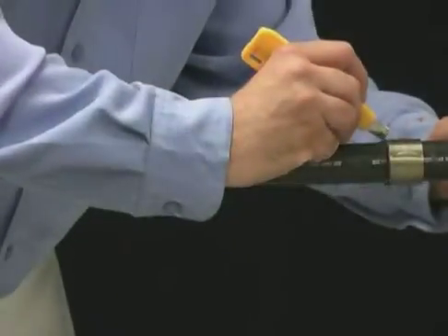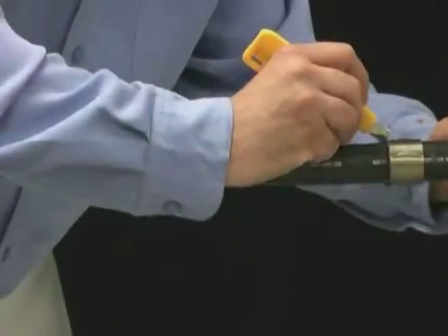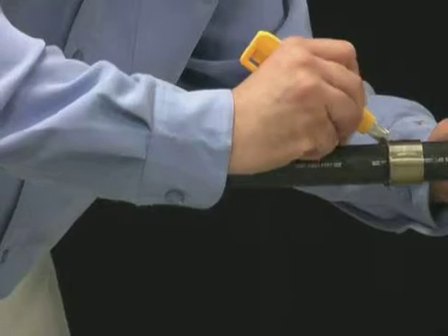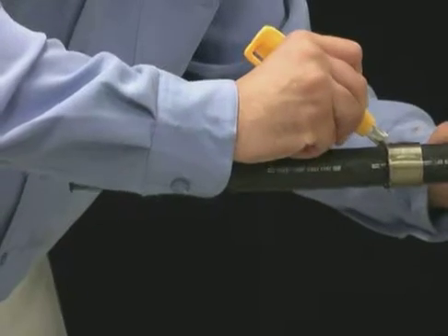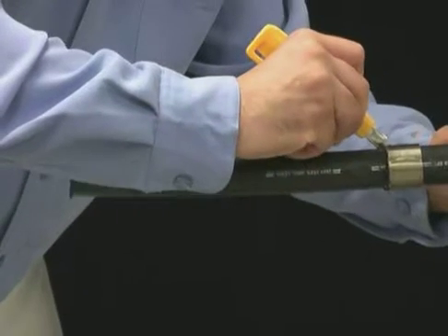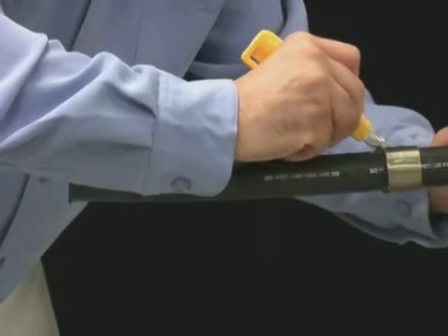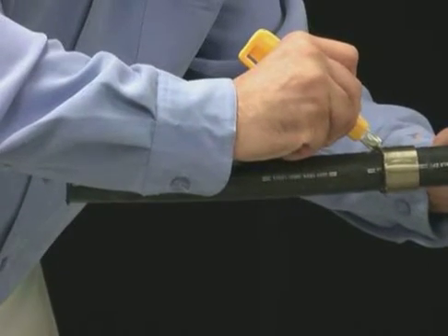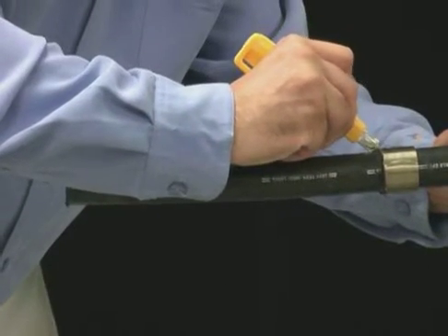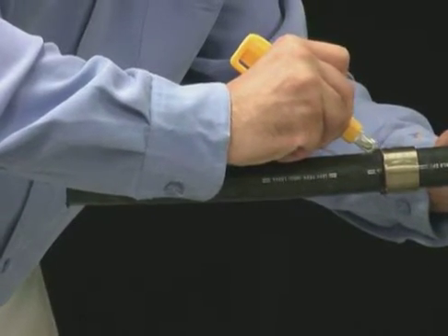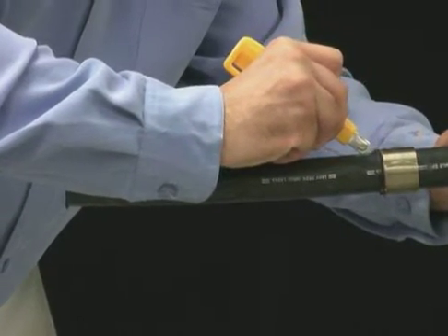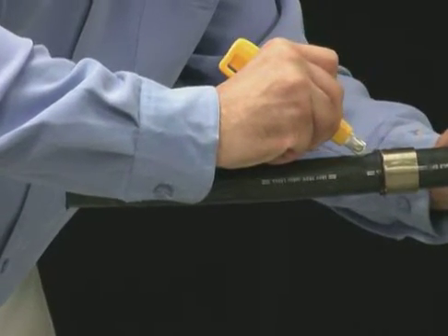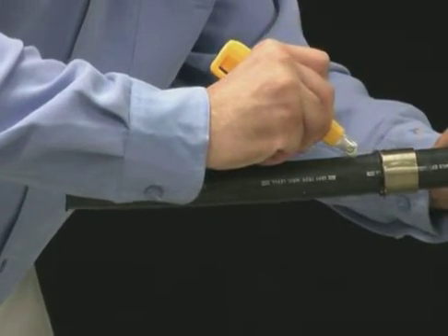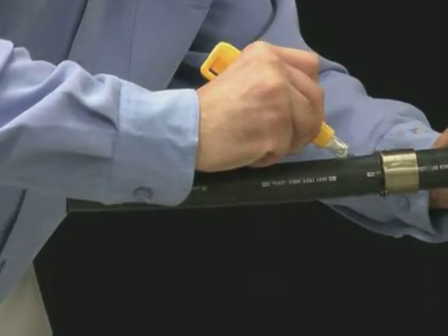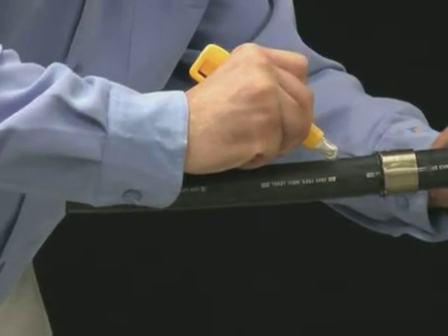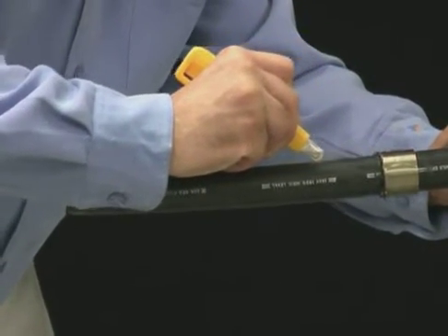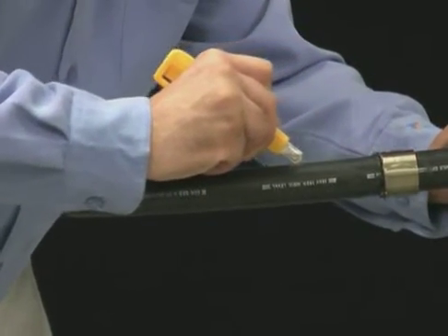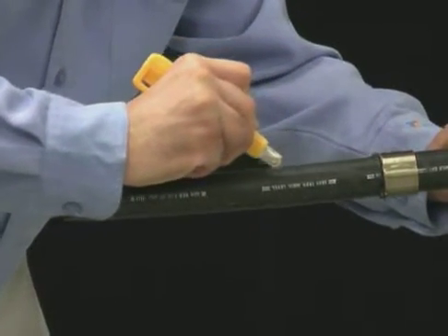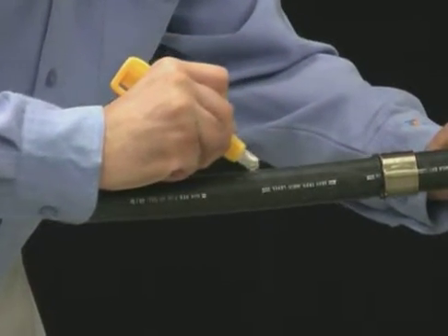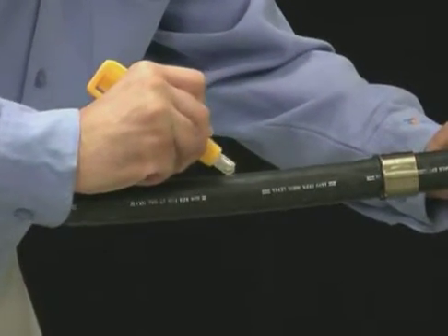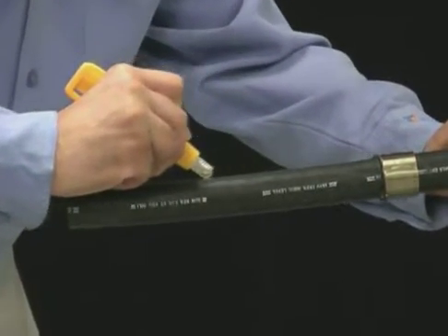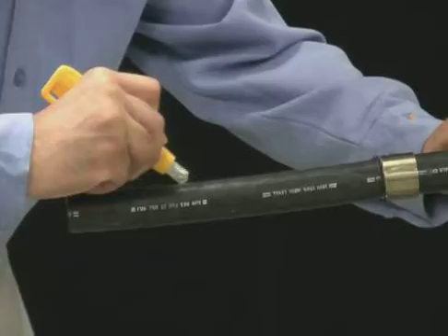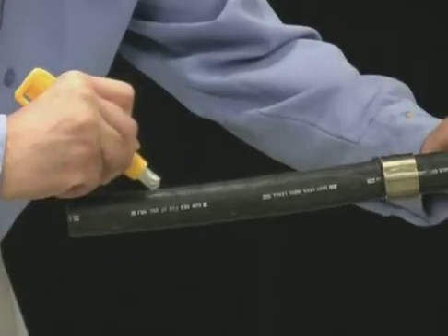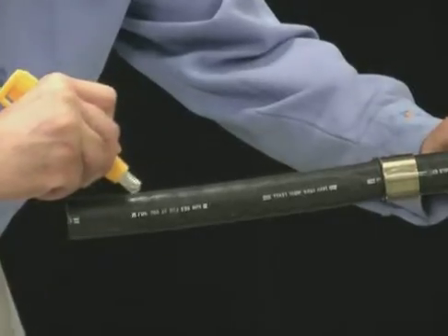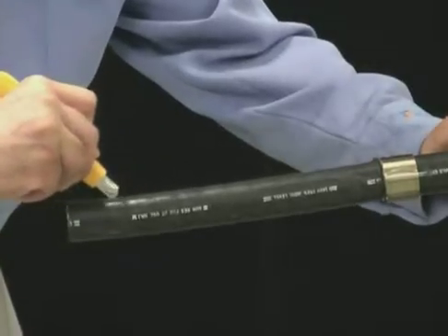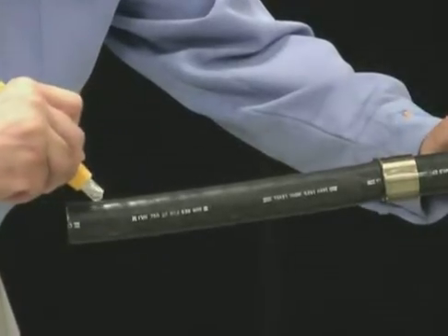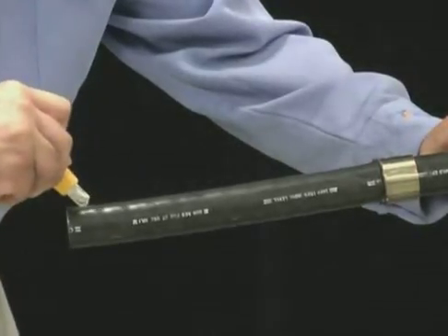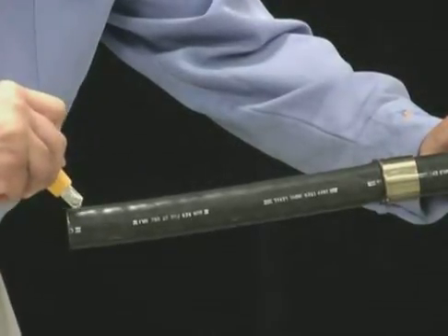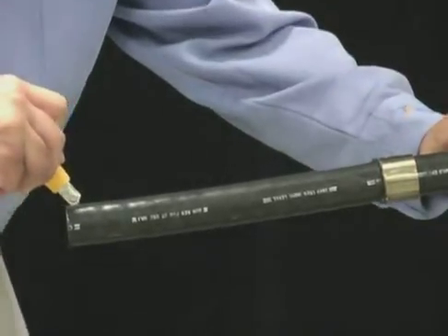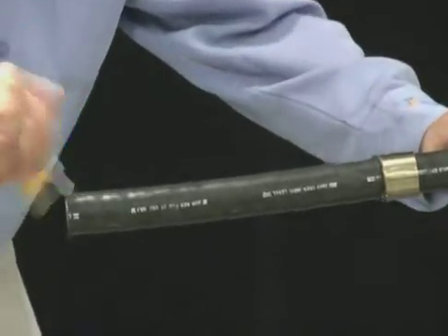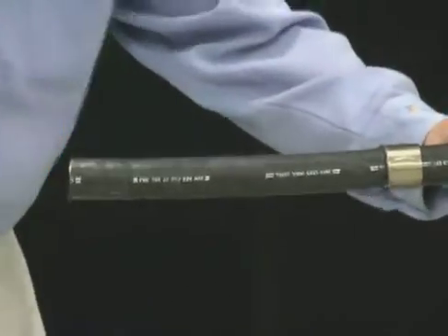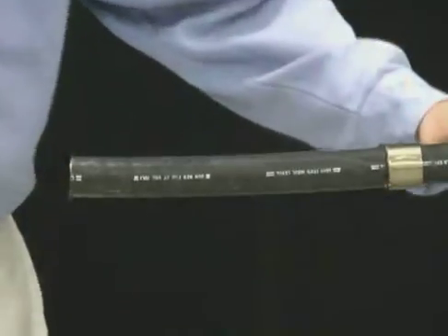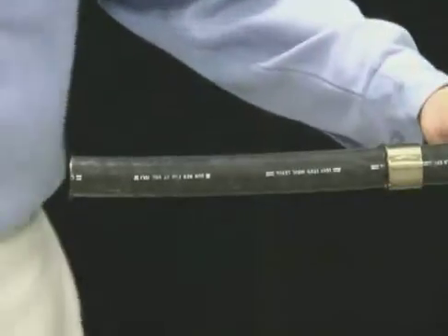Set the blade on the set blade knife to cut three-fourths of the way through the jacket. Make two longitudinal scores one half inch apart.